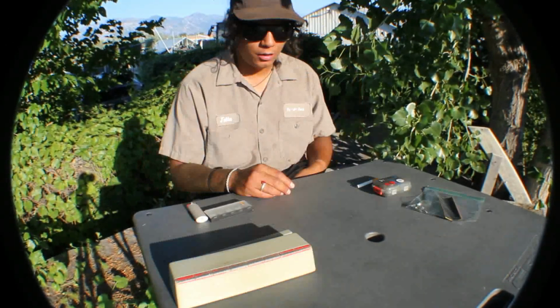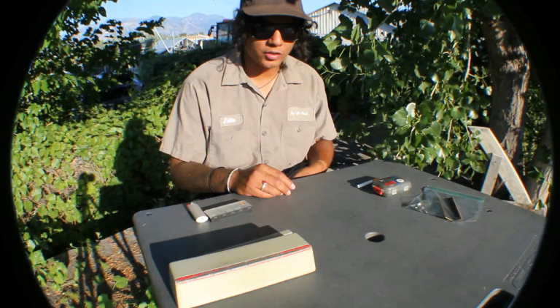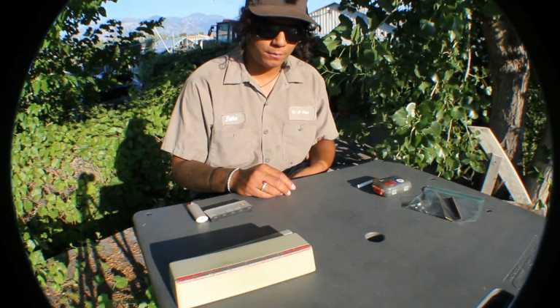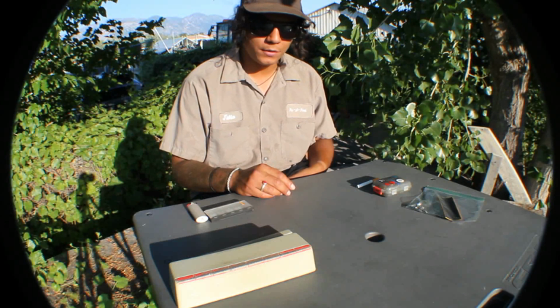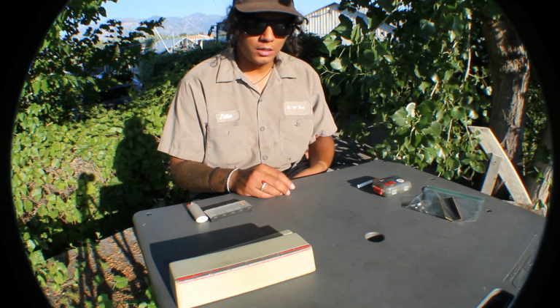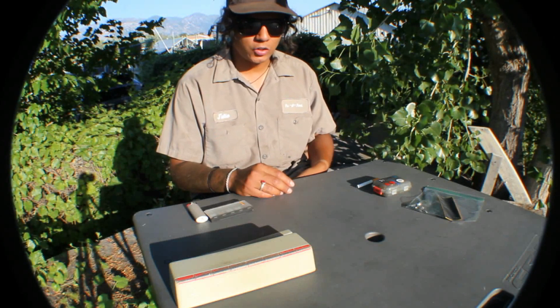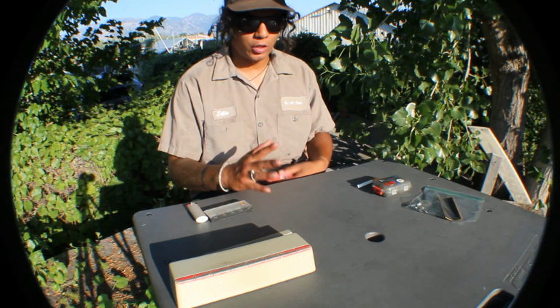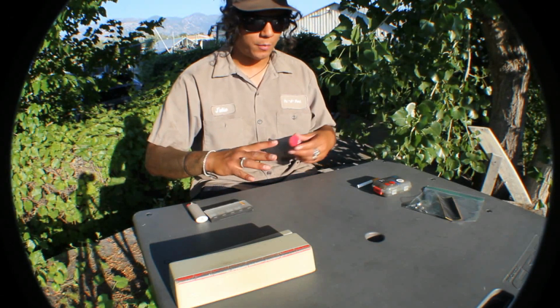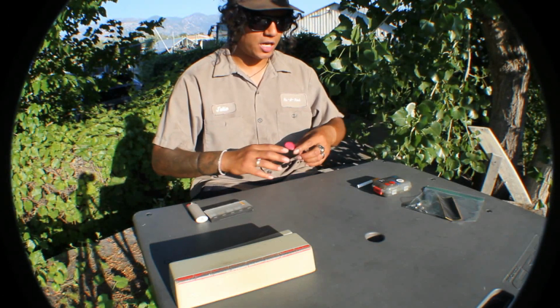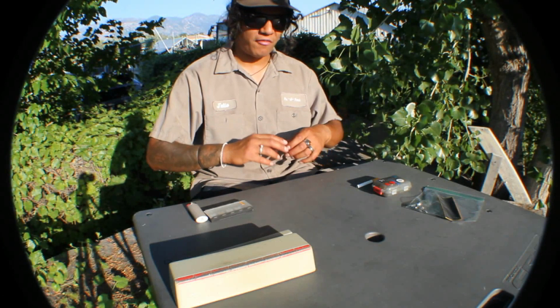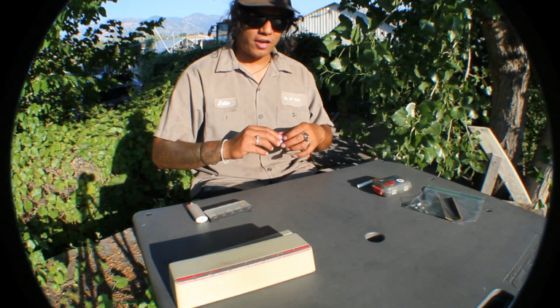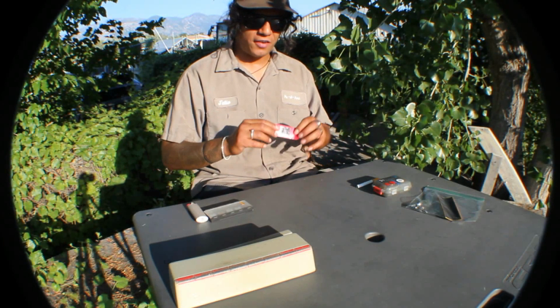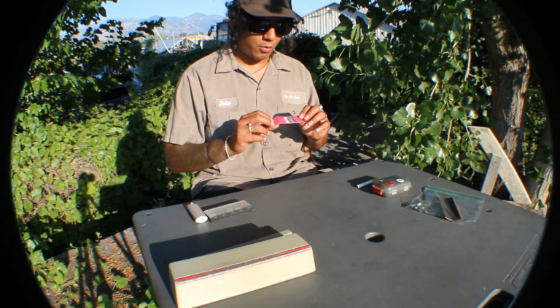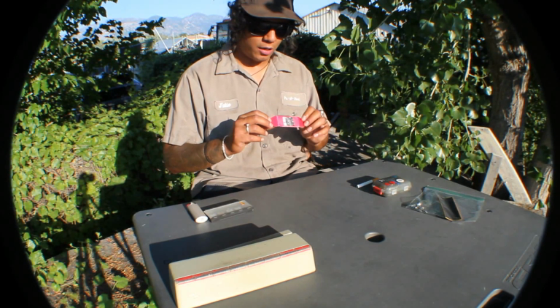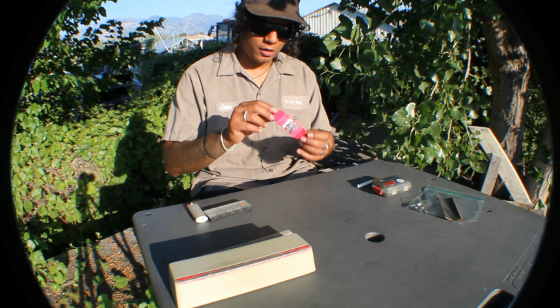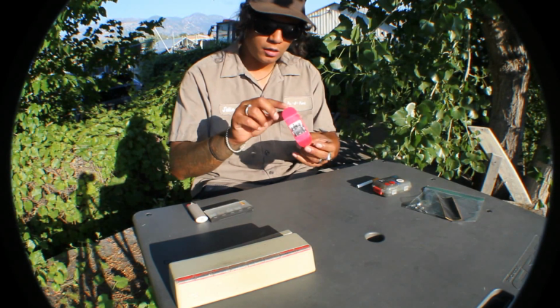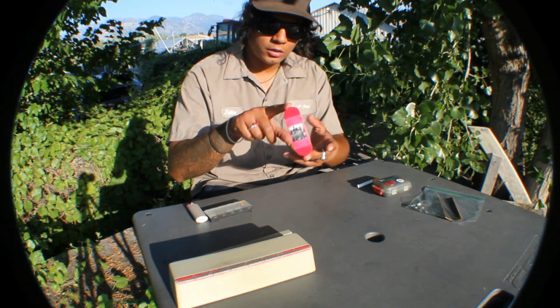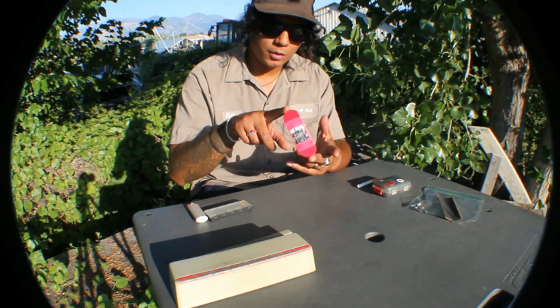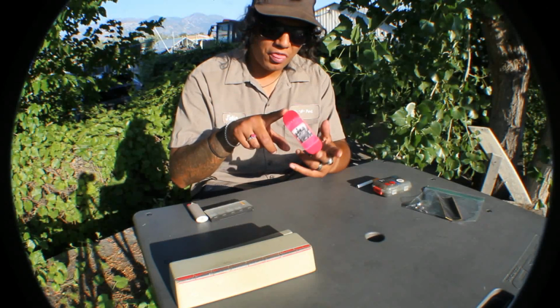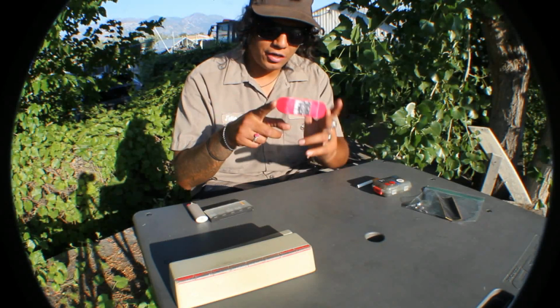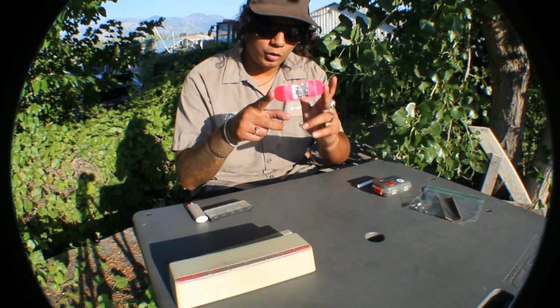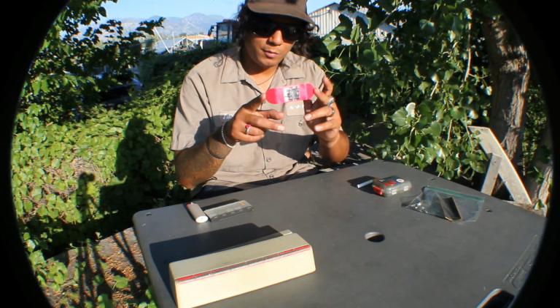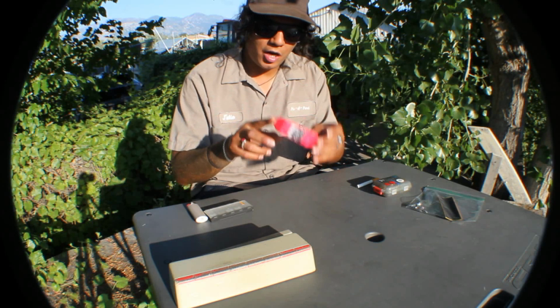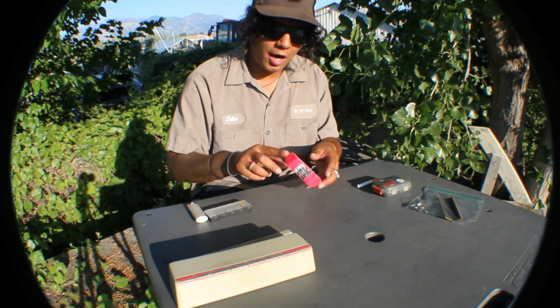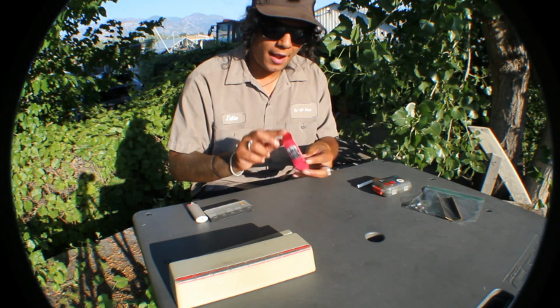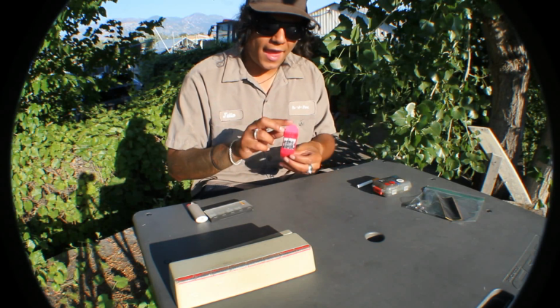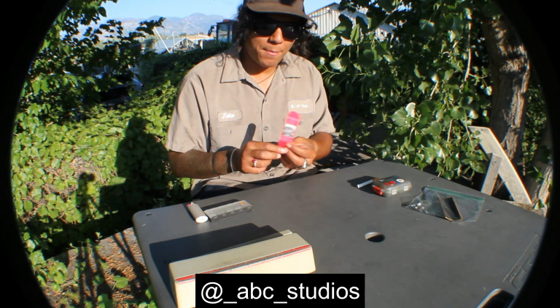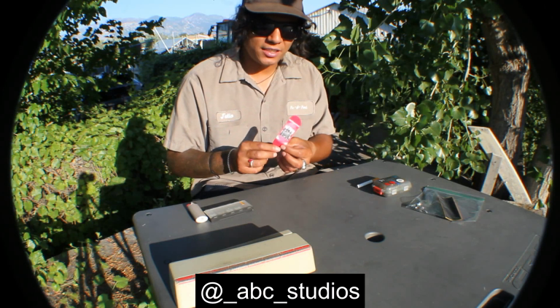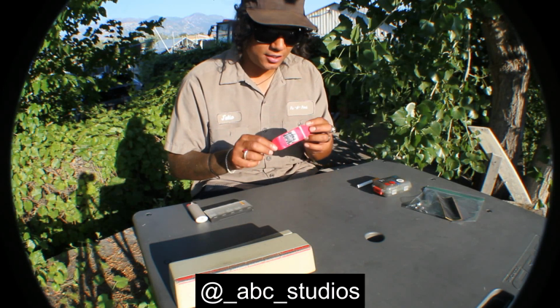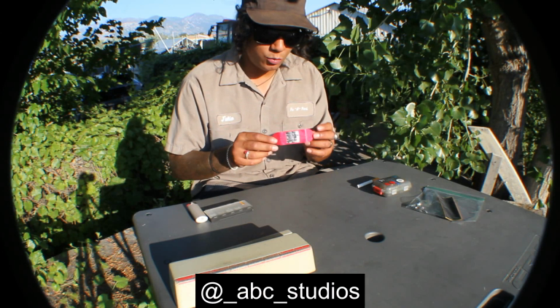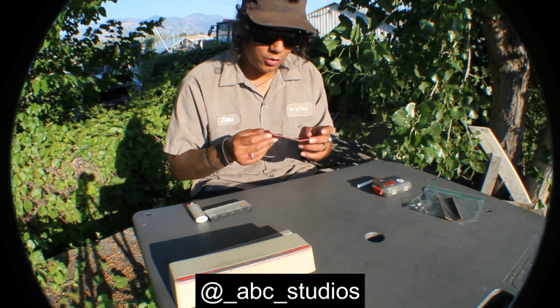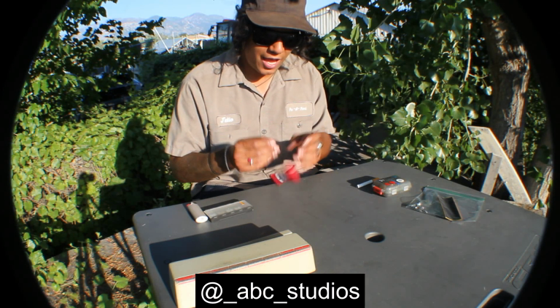What's up? So today we're going to be setting up a fresh fingerboard. It's going to be a 32mm ABC Studio deck.